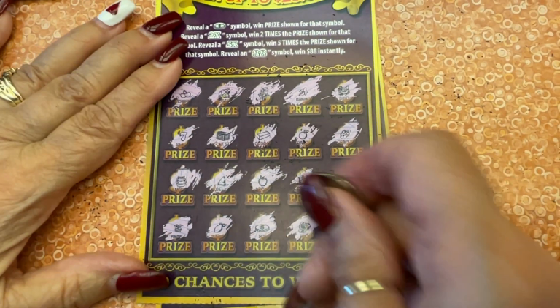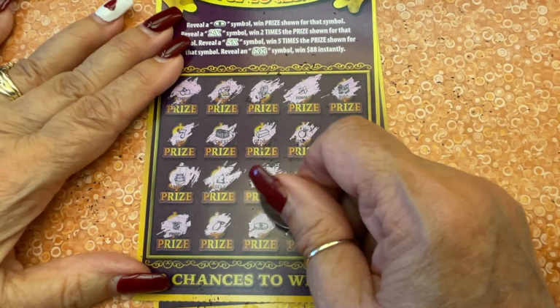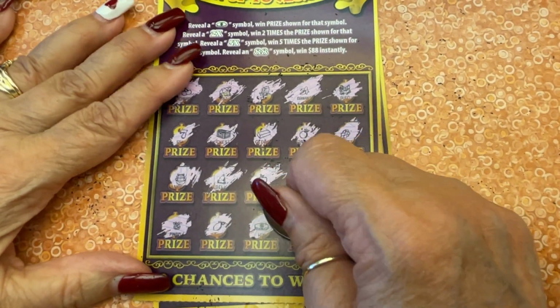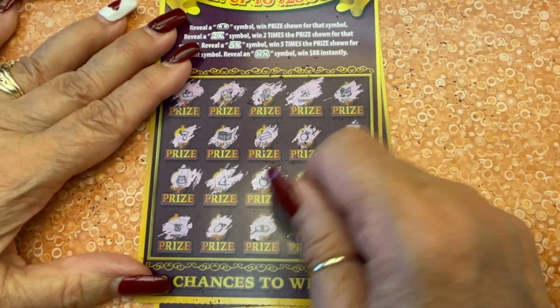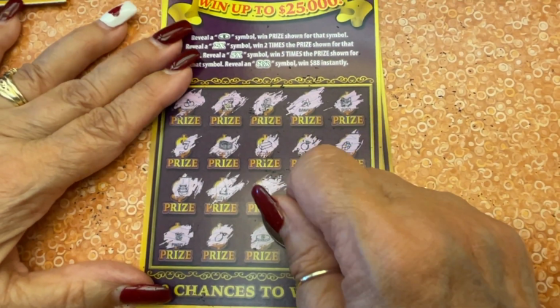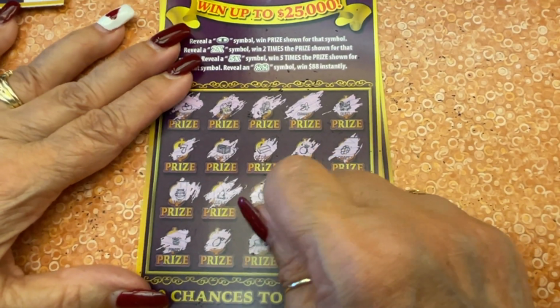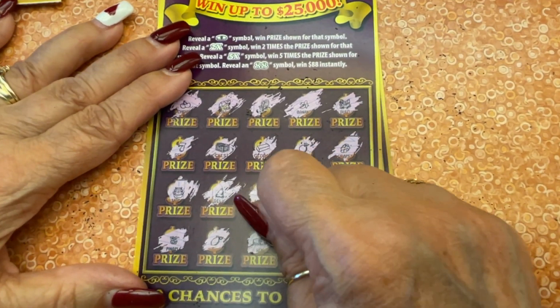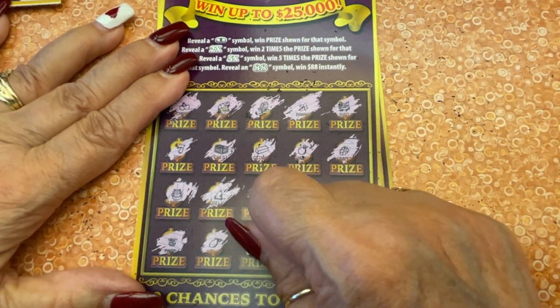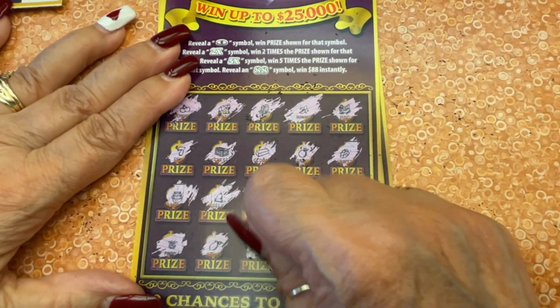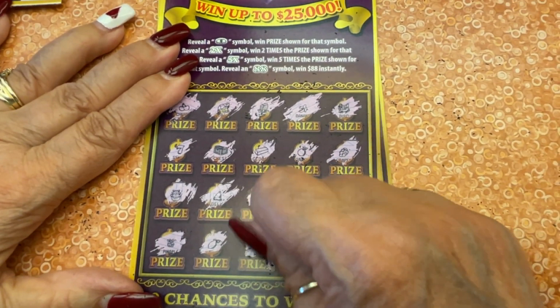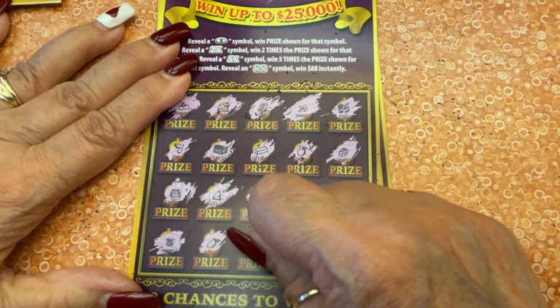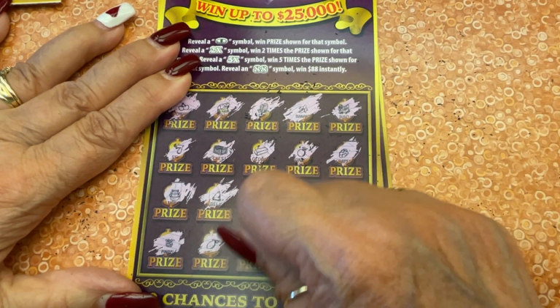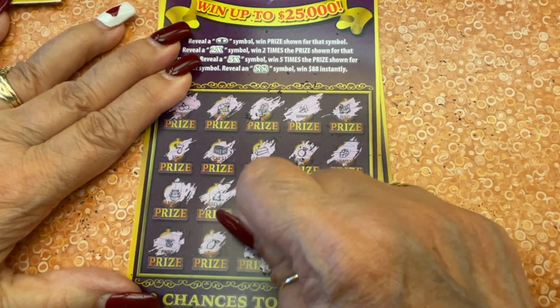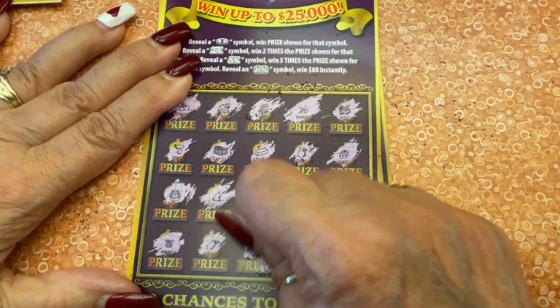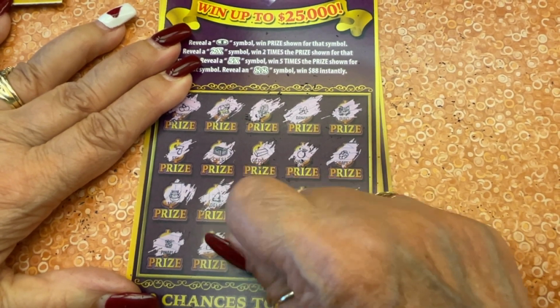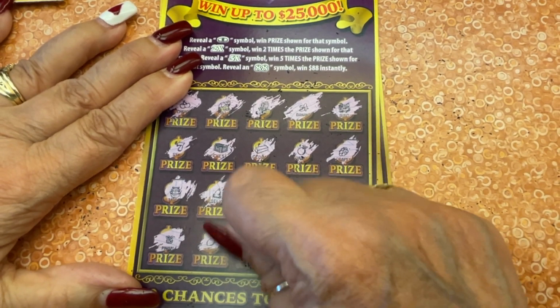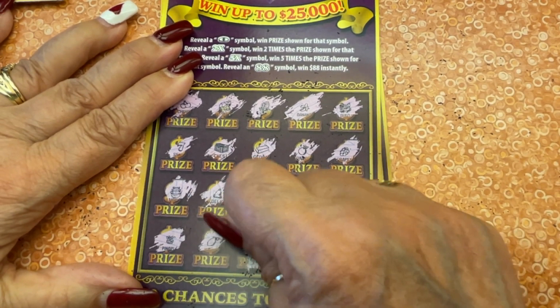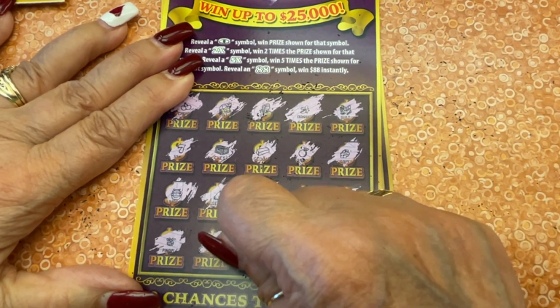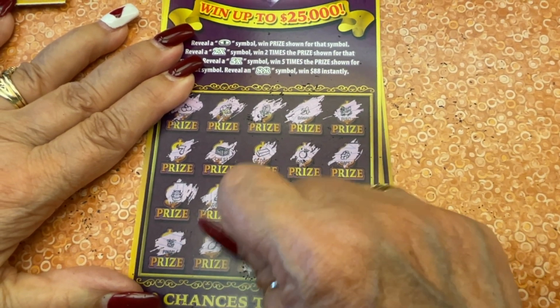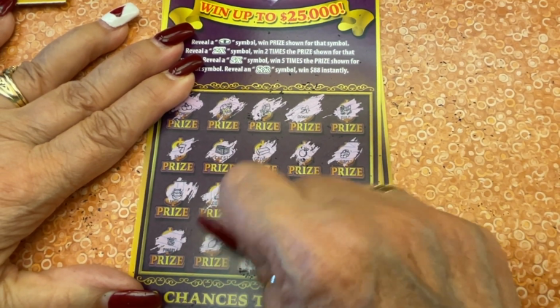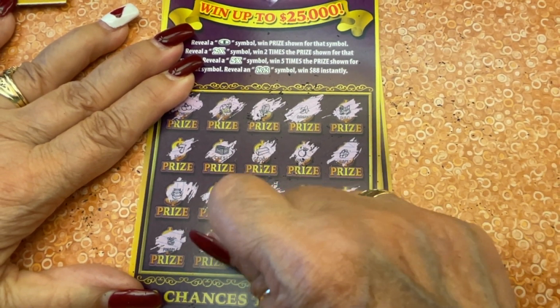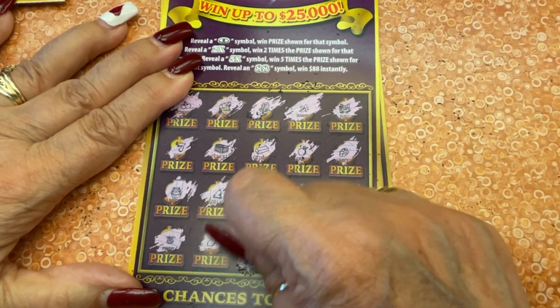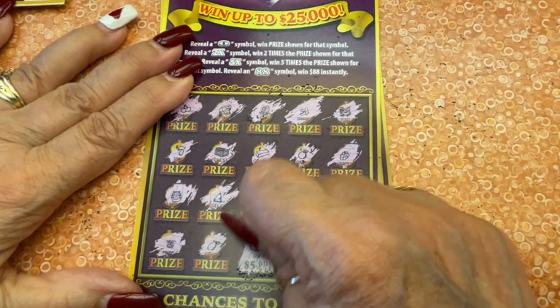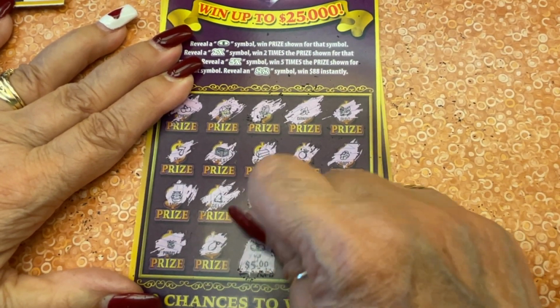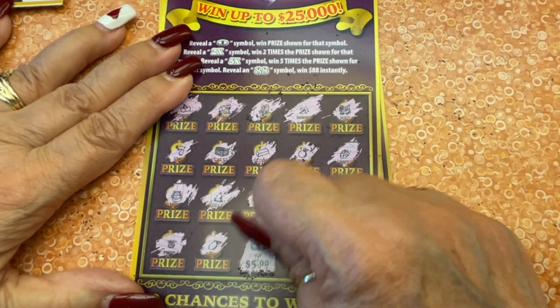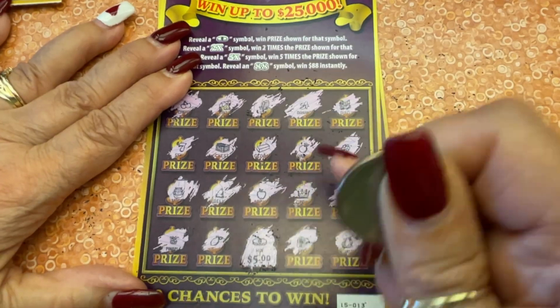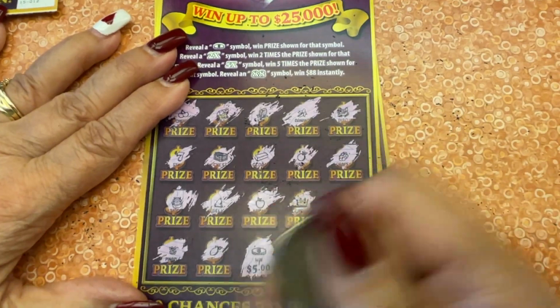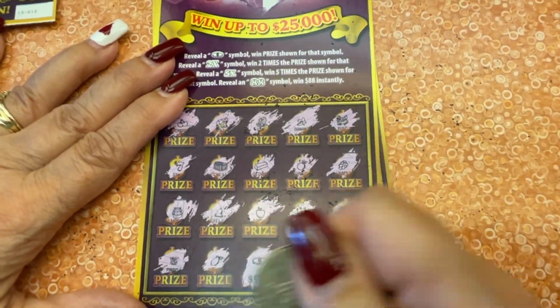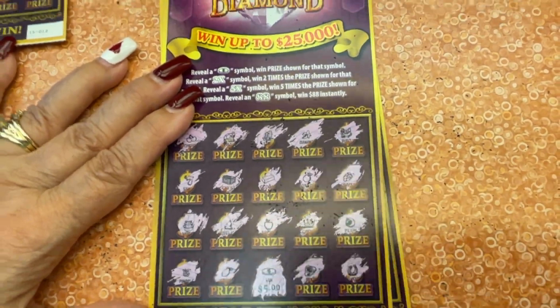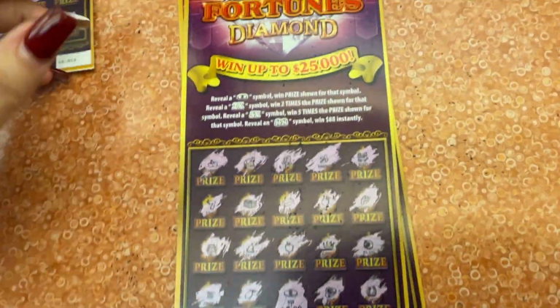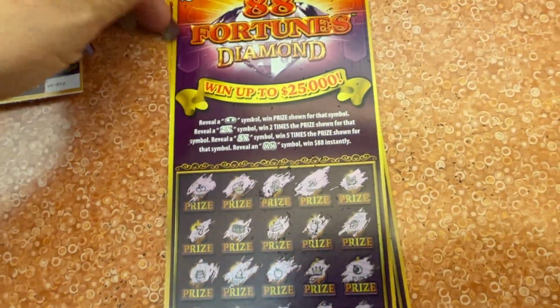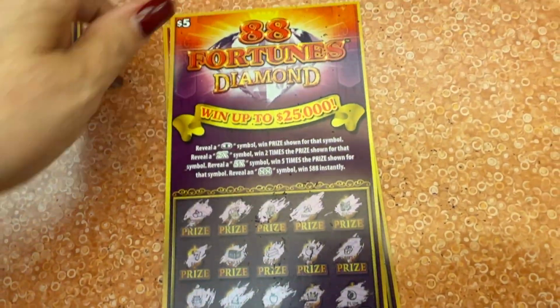Let's see what we got for our prize — come on big zeros! It is $5. Breaking even — just got our money back. All right, one more ticket.